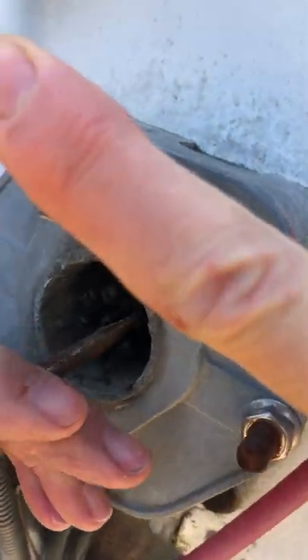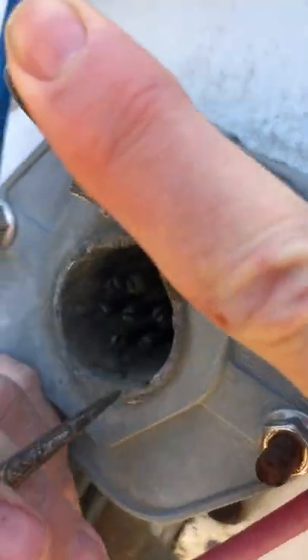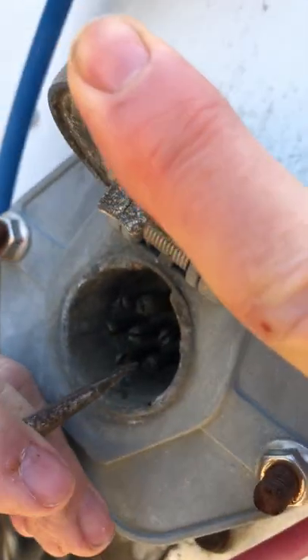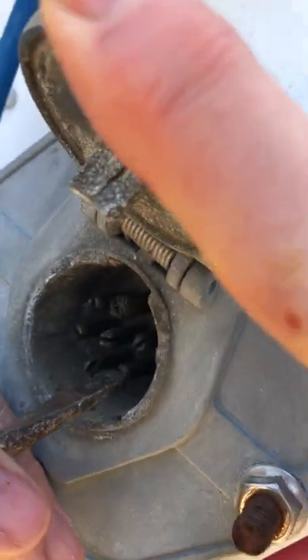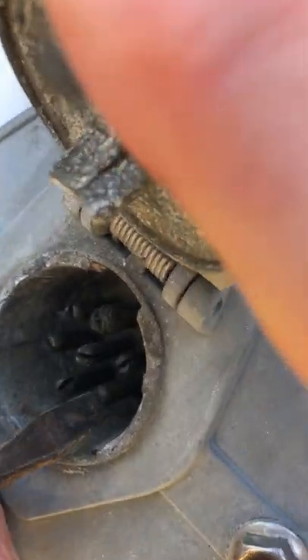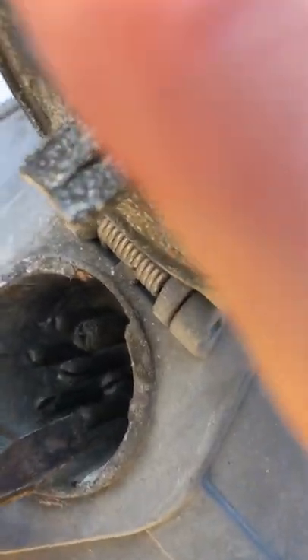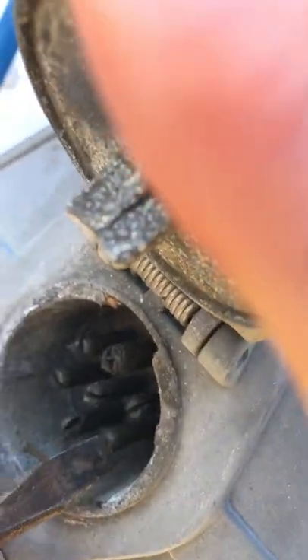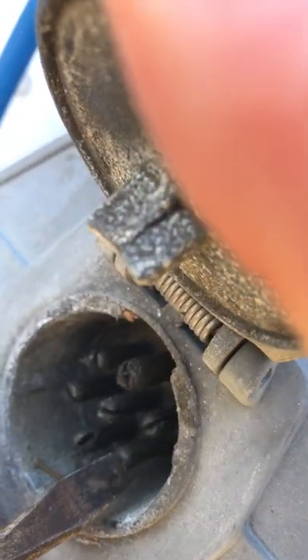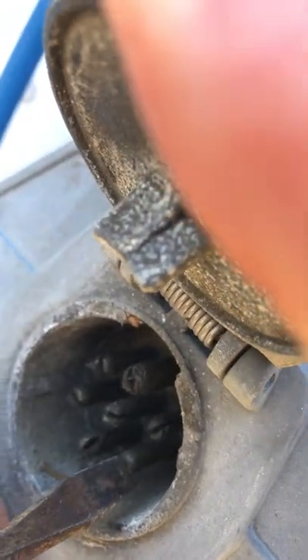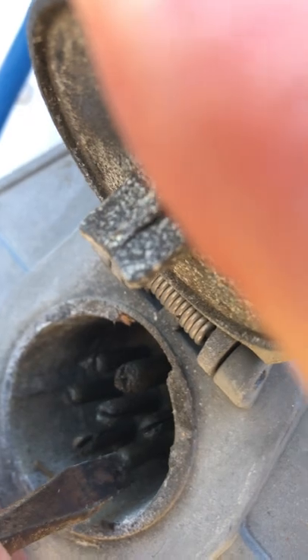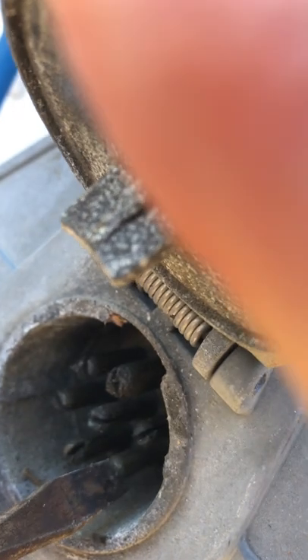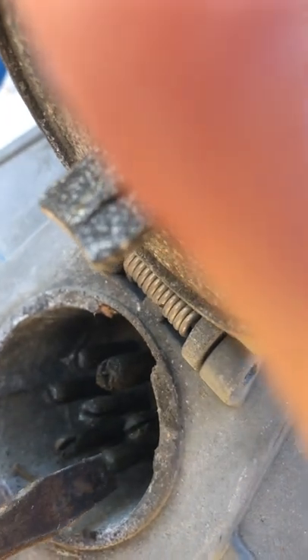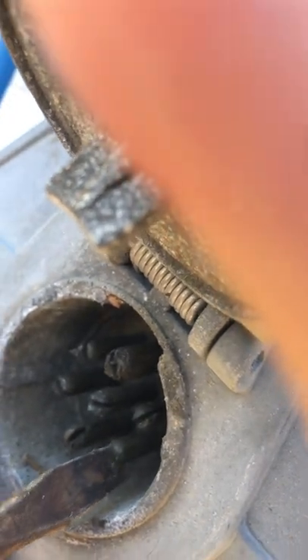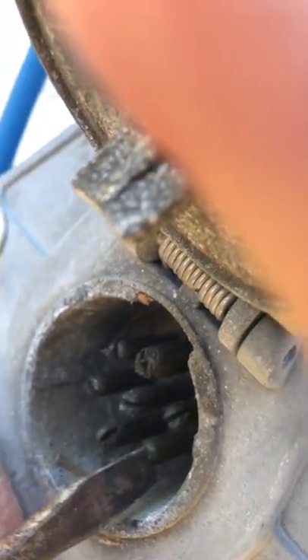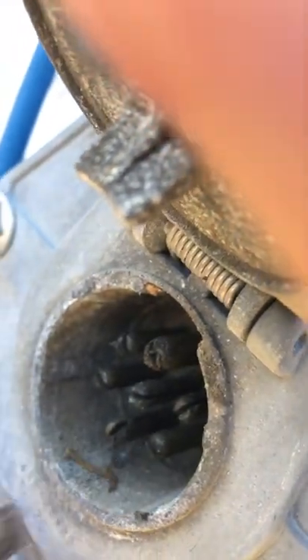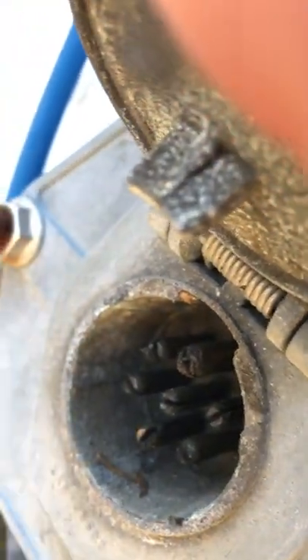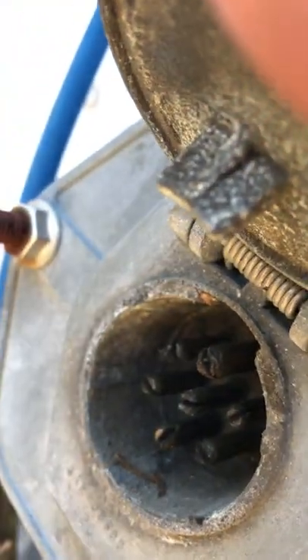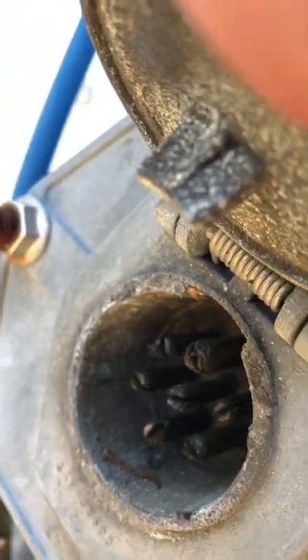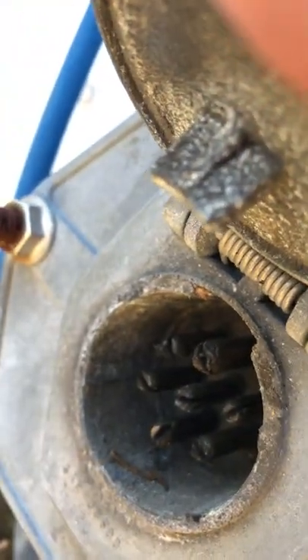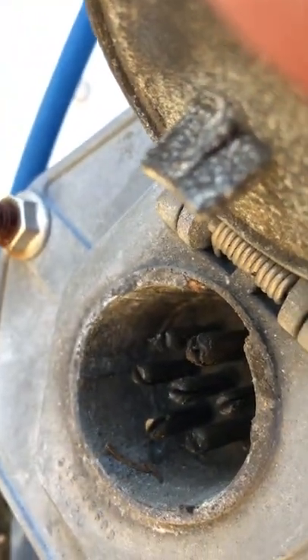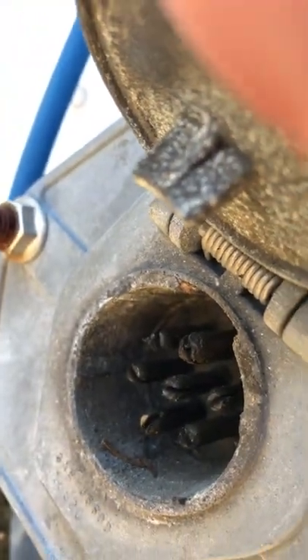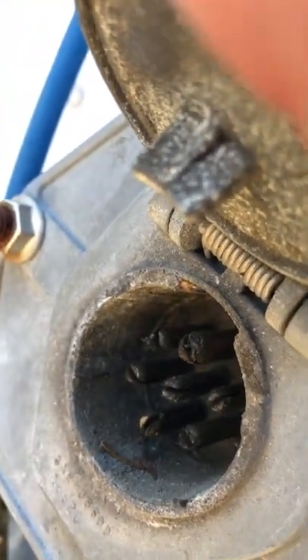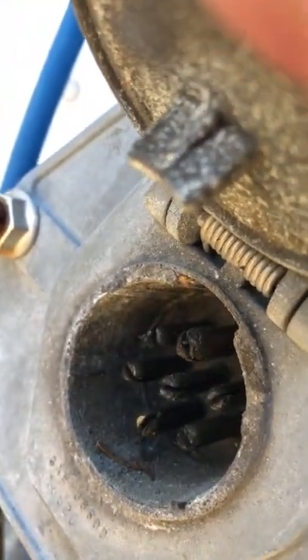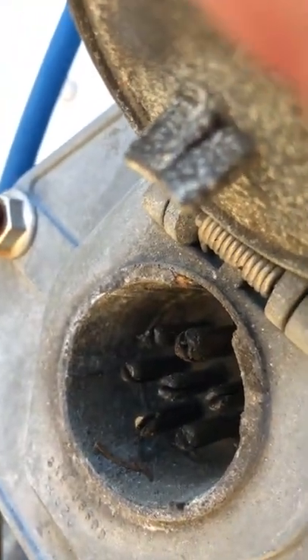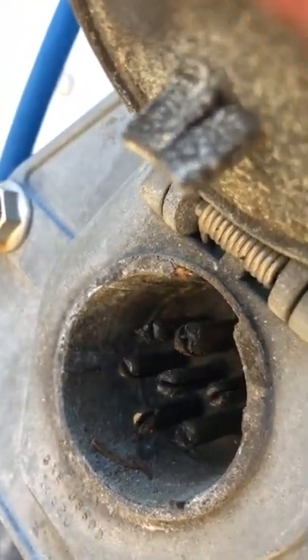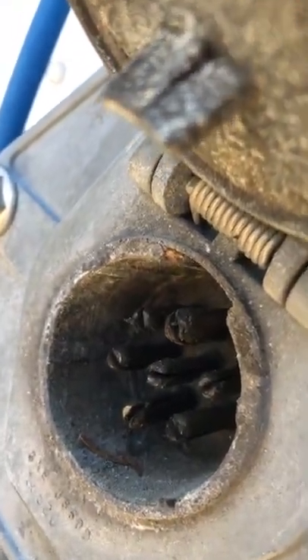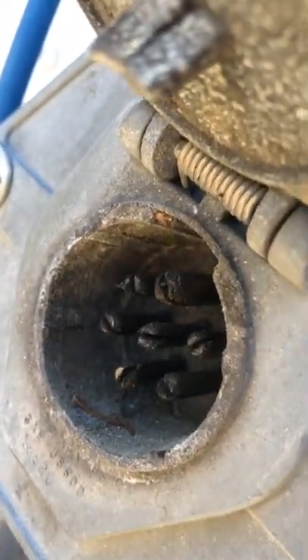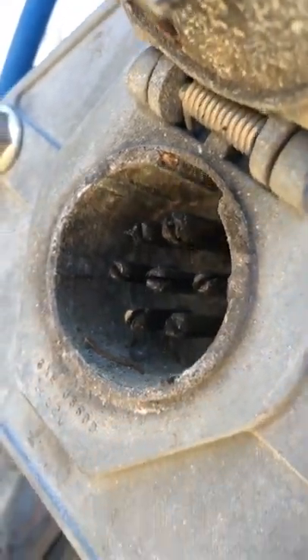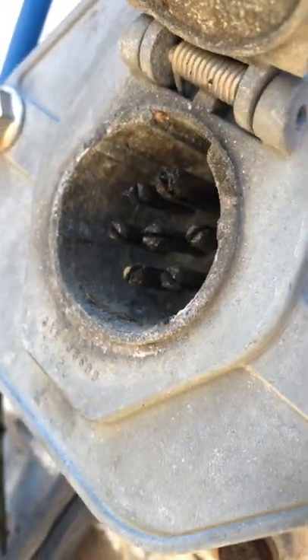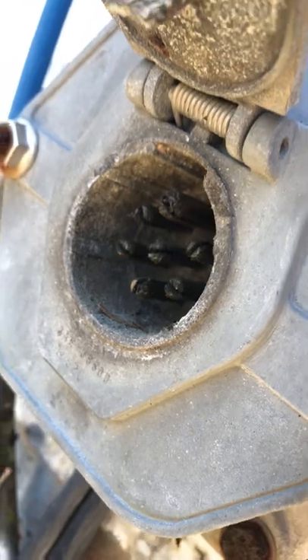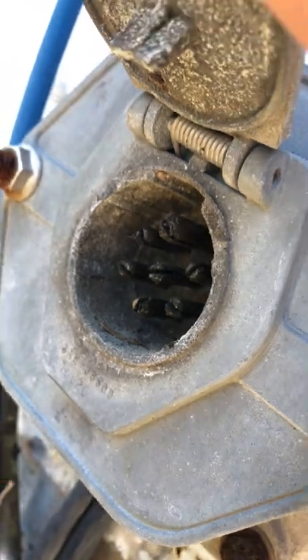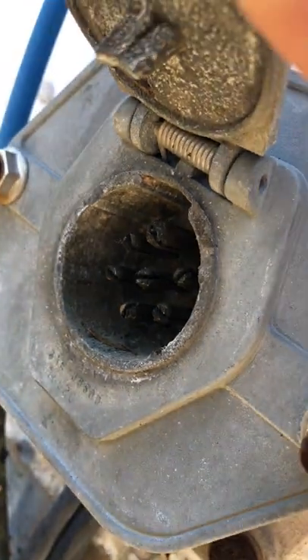The trailer plug prongs are all split down the middle. Take a knife or a flathead screwdriver to spread each prong a little further apart.